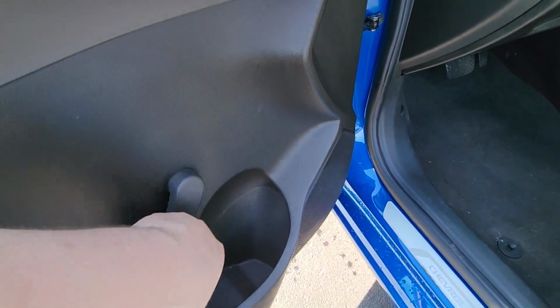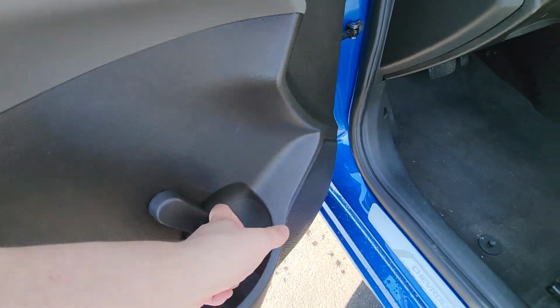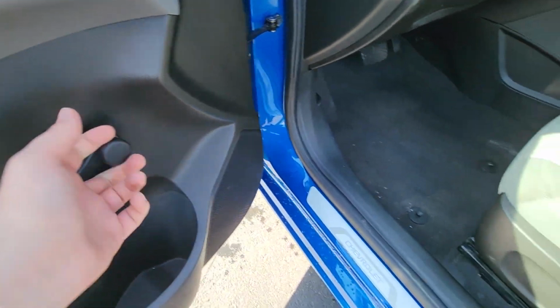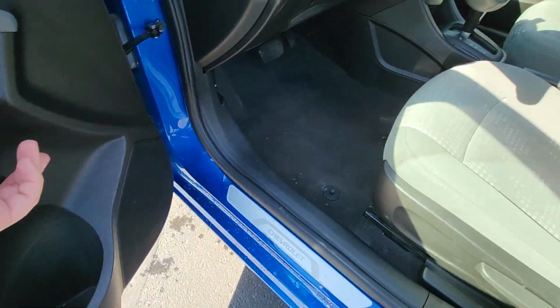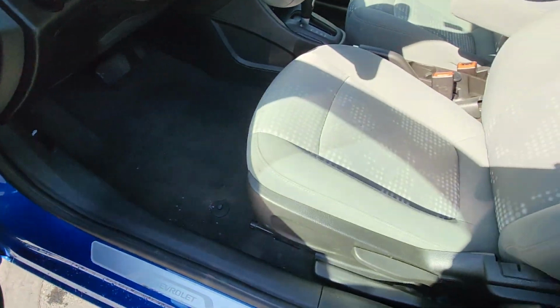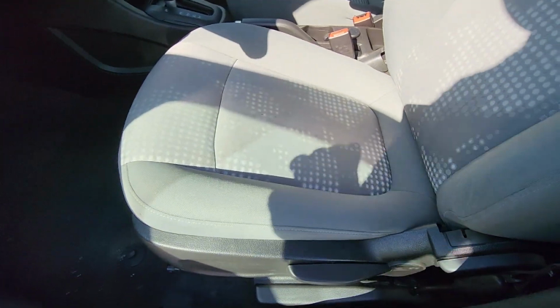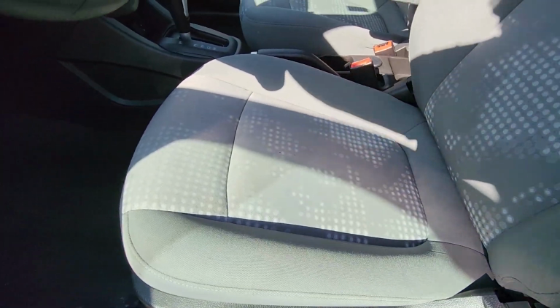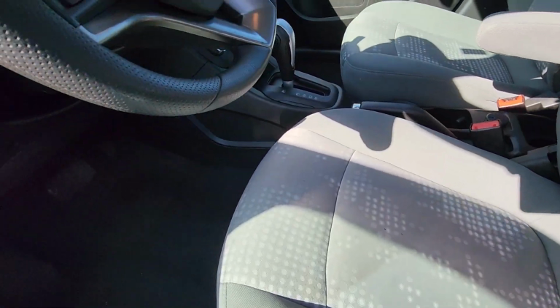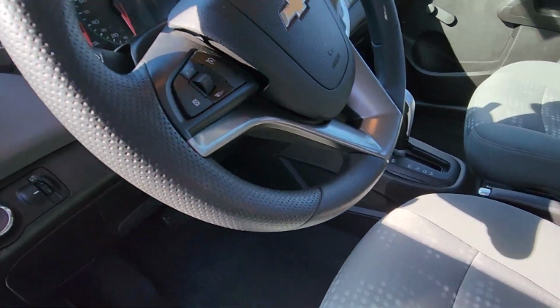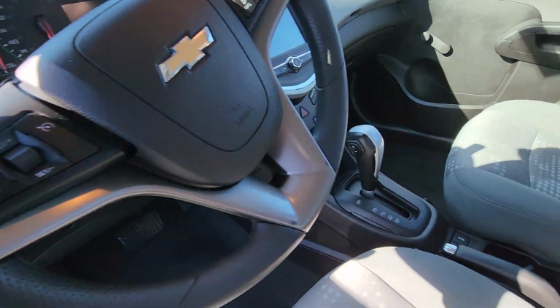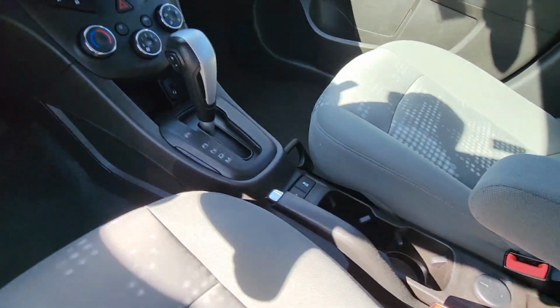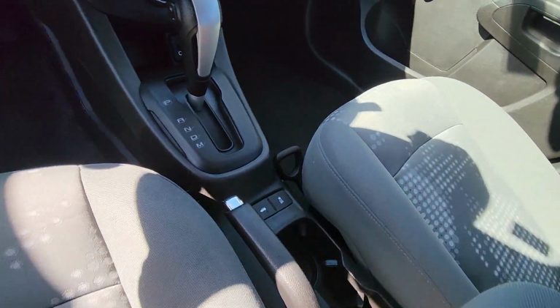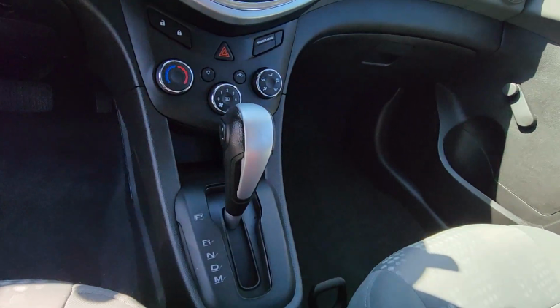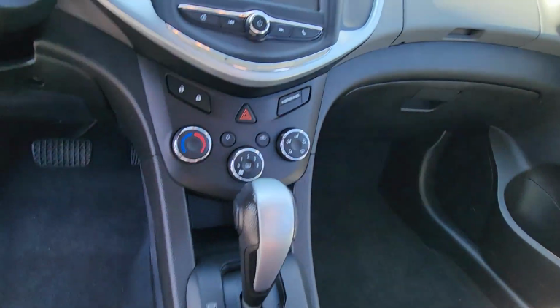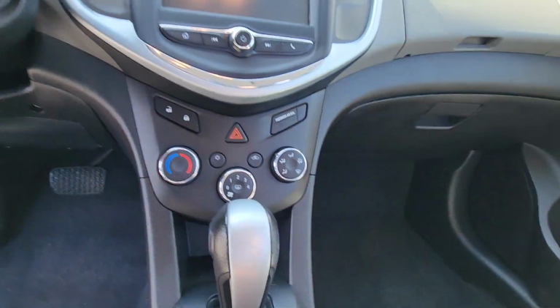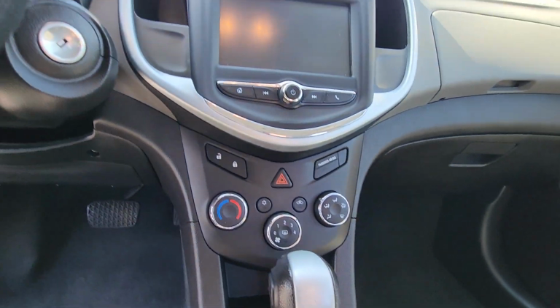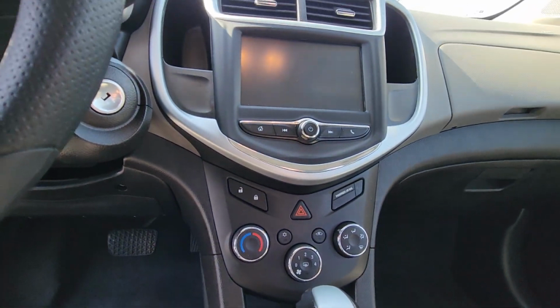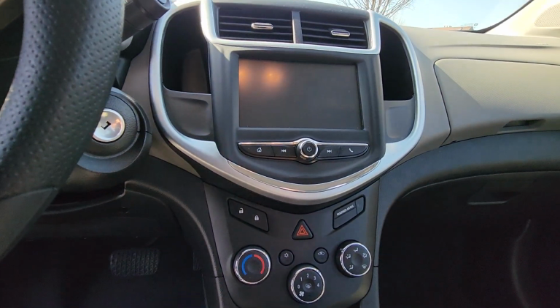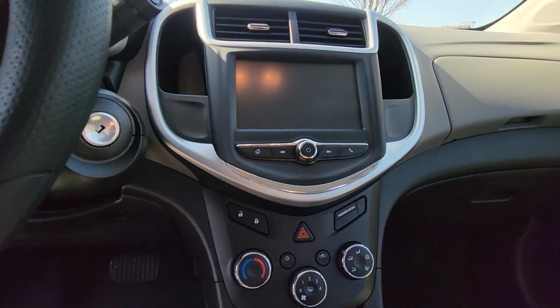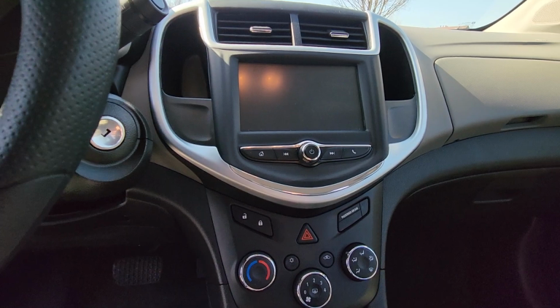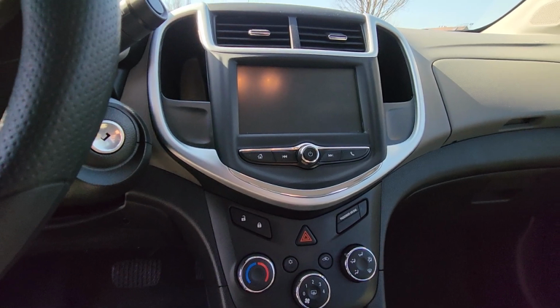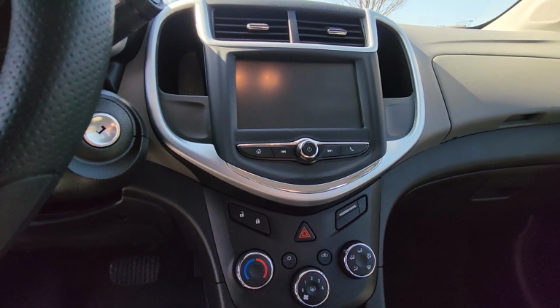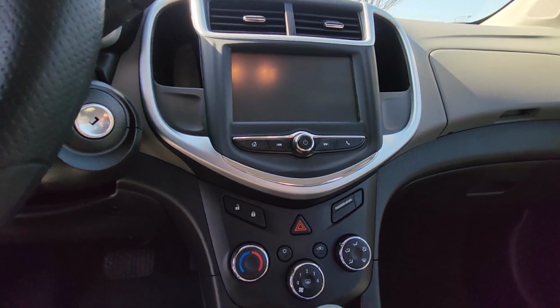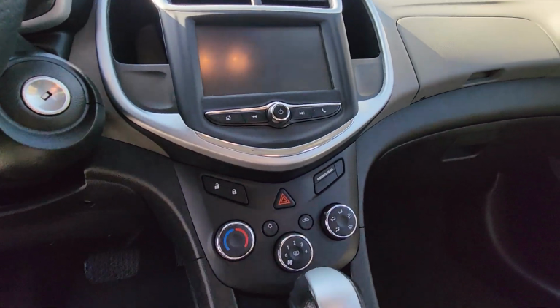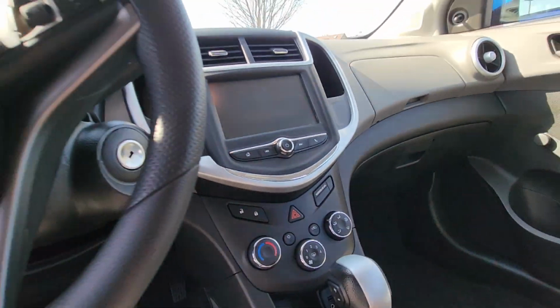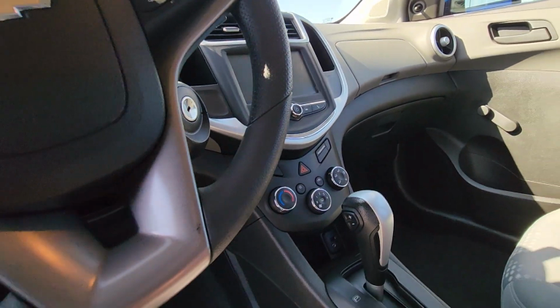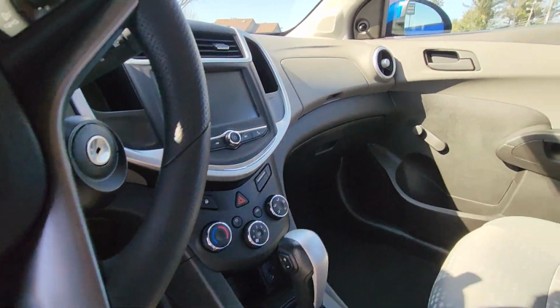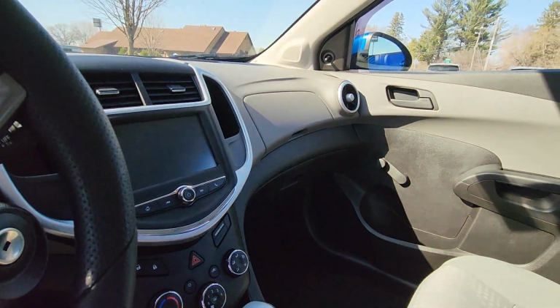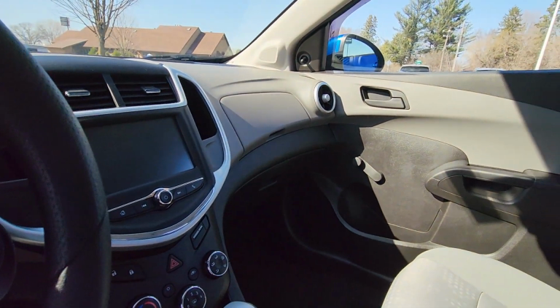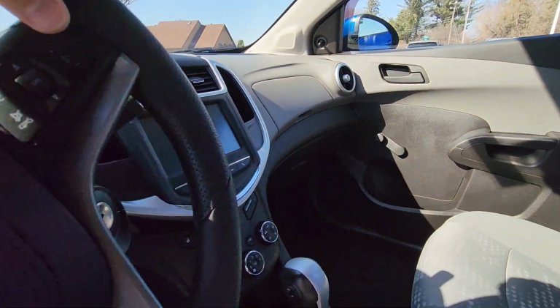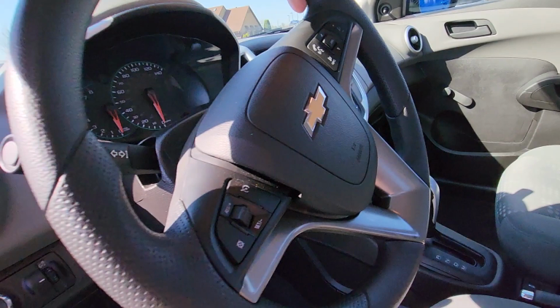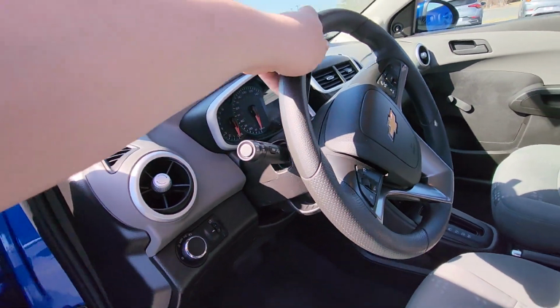Old school windows. We do have cloth seats. We don't have a lot of fancy features on here. We do have a touchscreen infotainment system, and it does have Bluetooth as well. Two glove boxes right there.